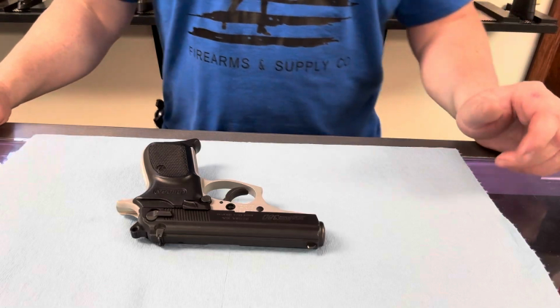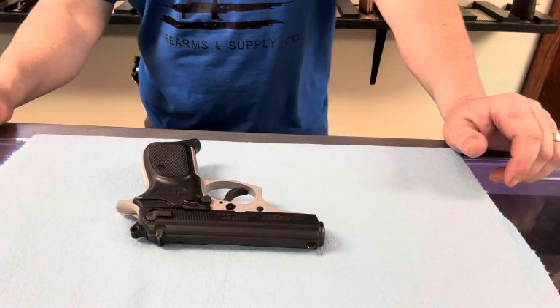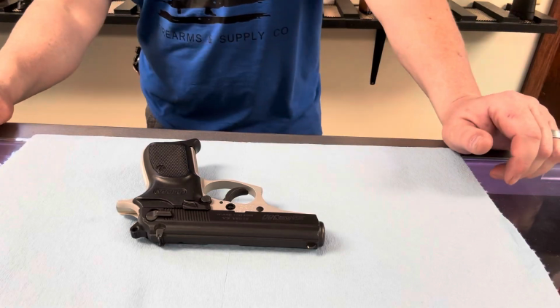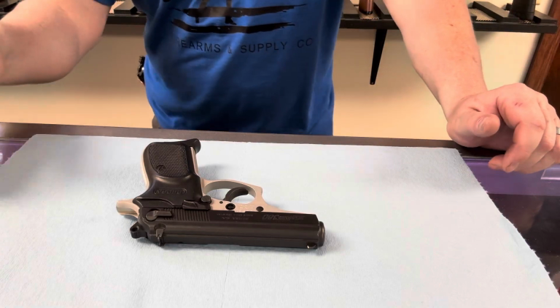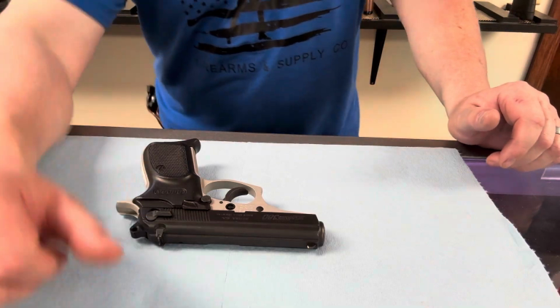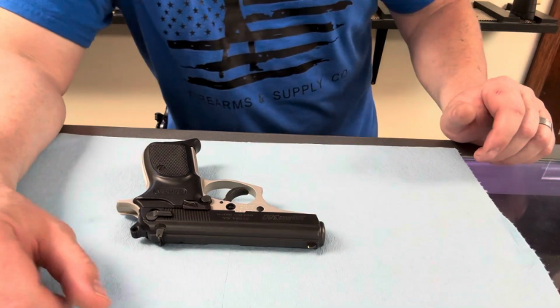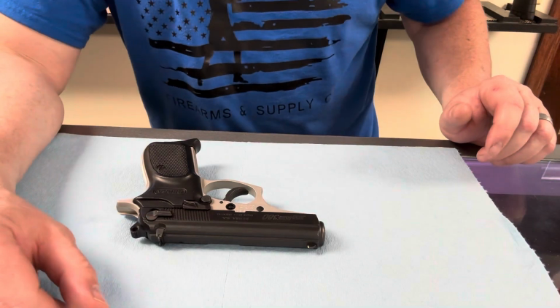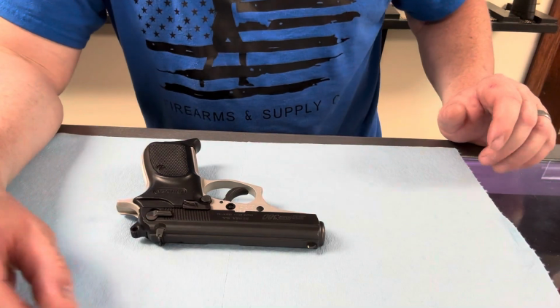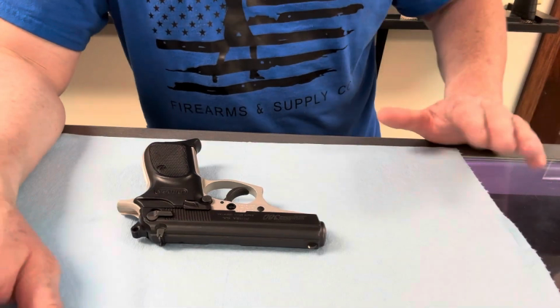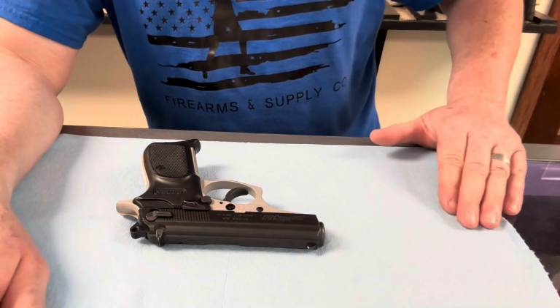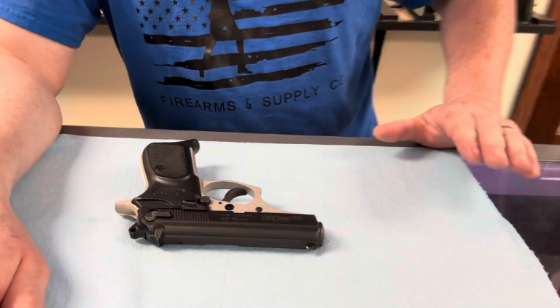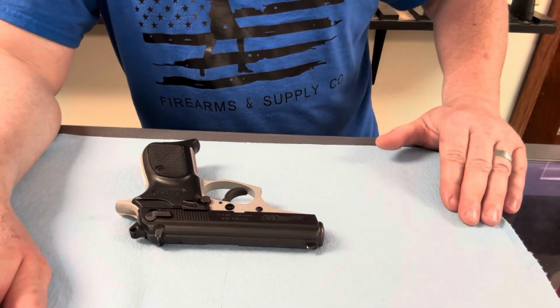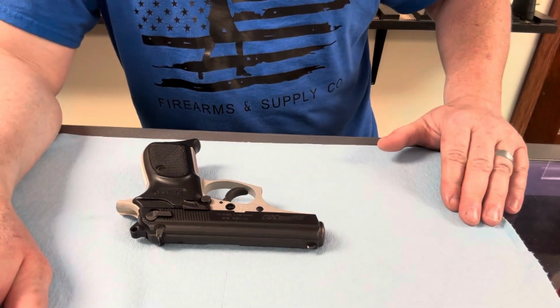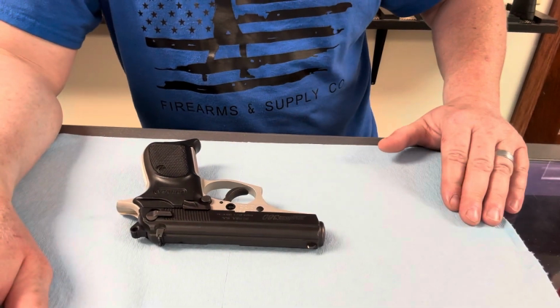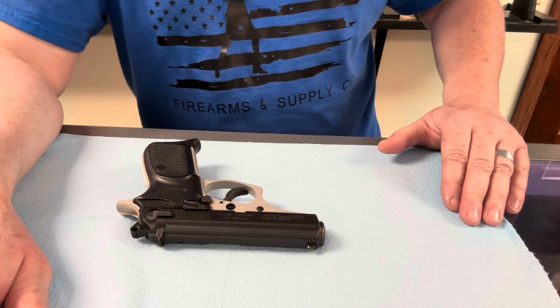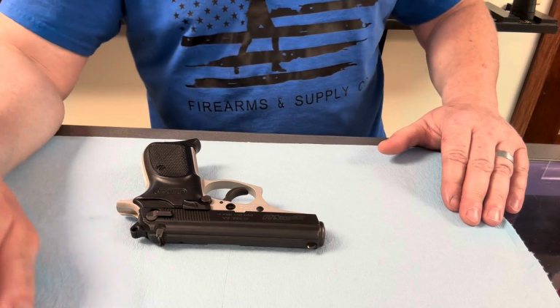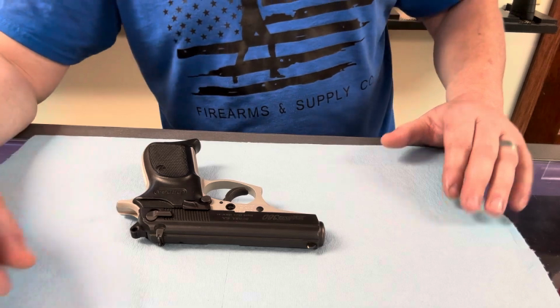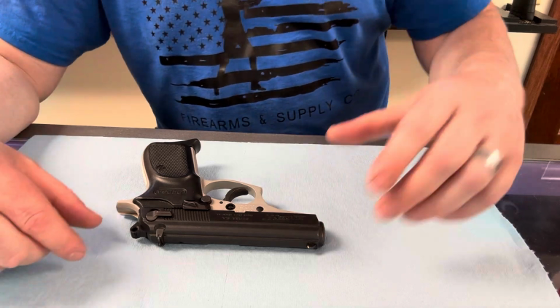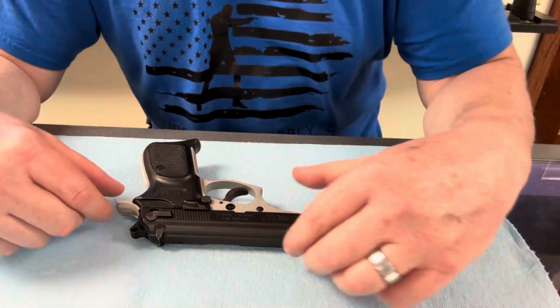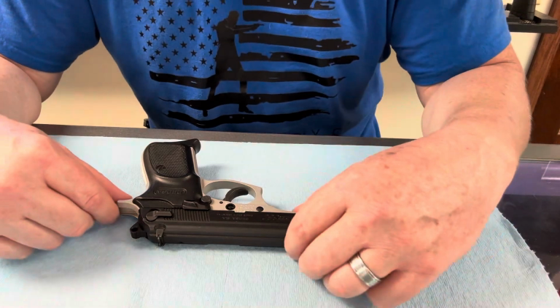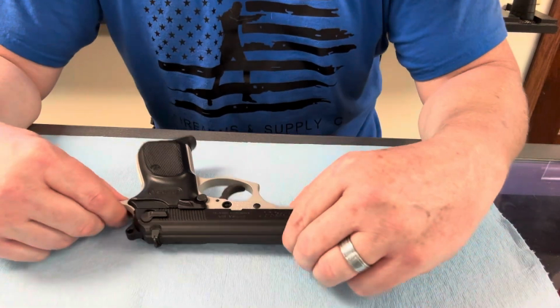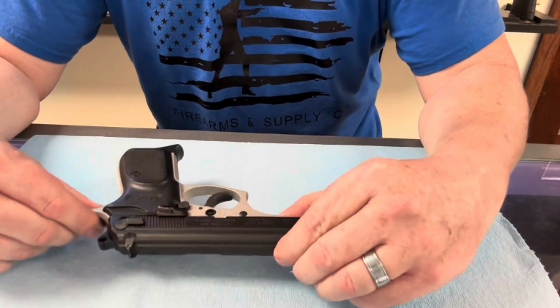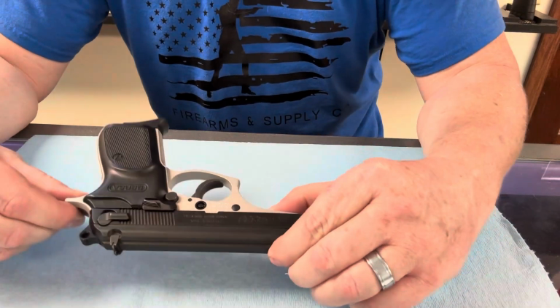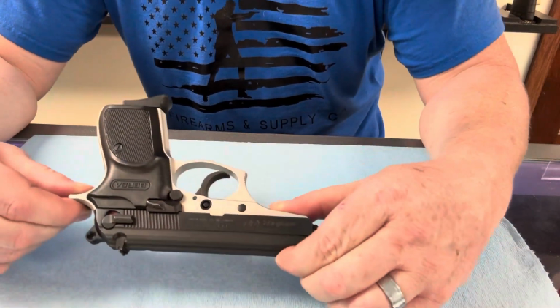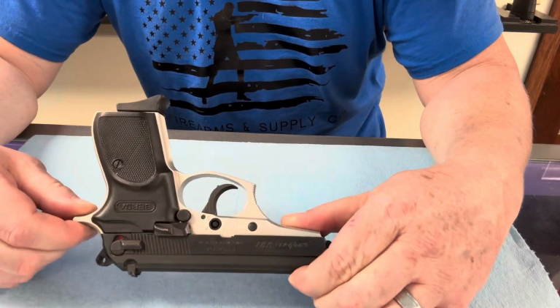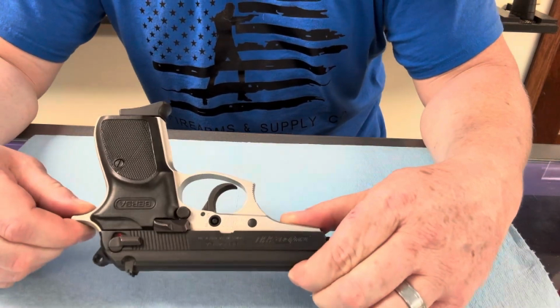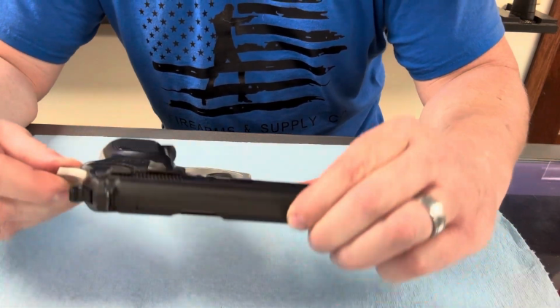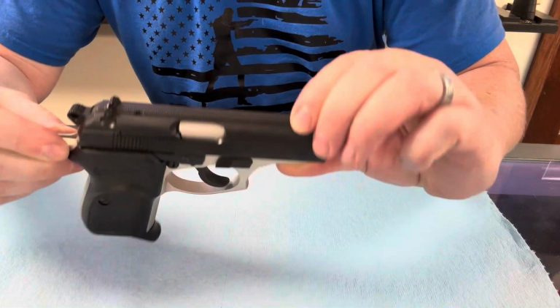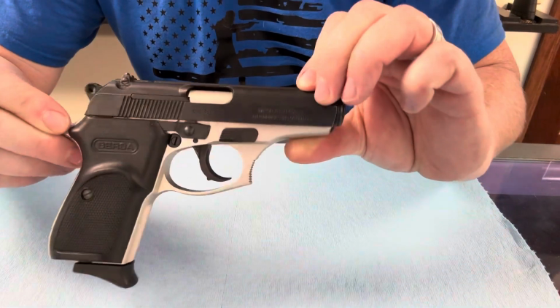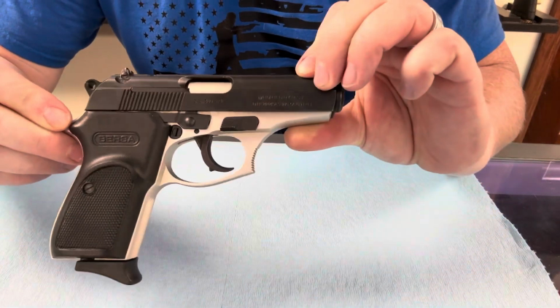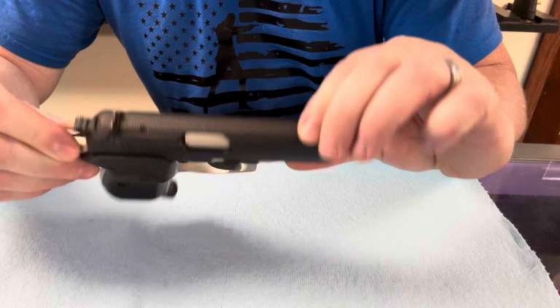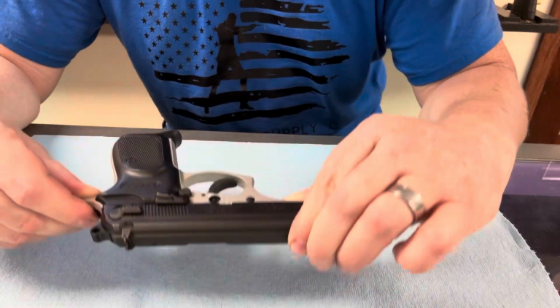Hey guys, Kelly here with 1776. I'm going to make a quick video to show you how to take apart your Bursa Thunder 380. Neat little pistol here.